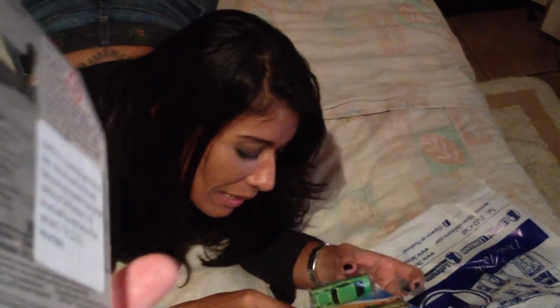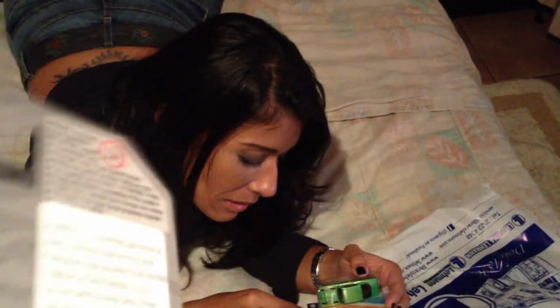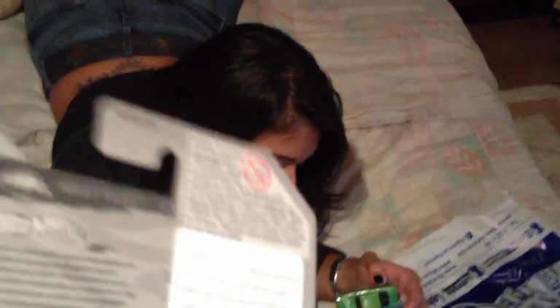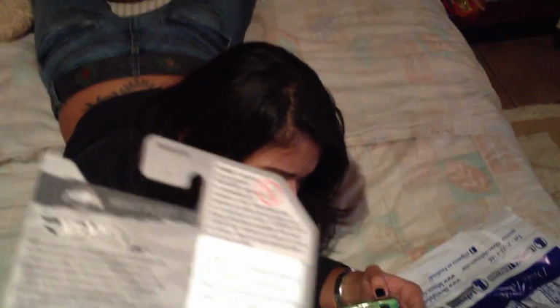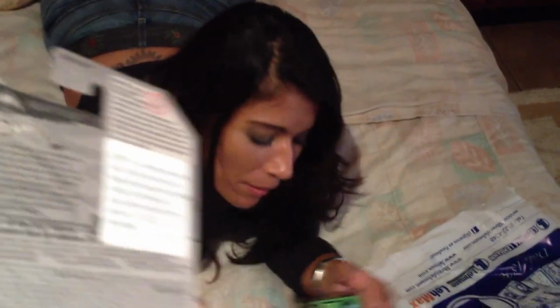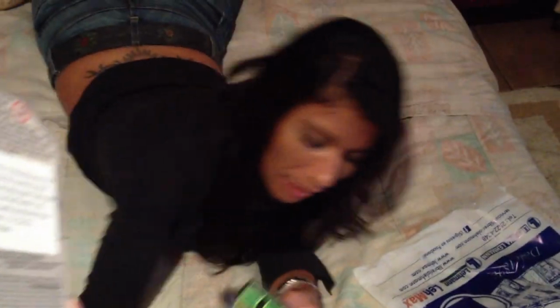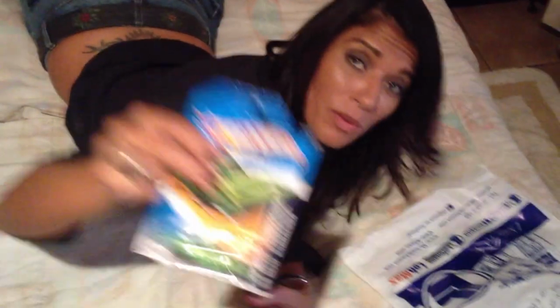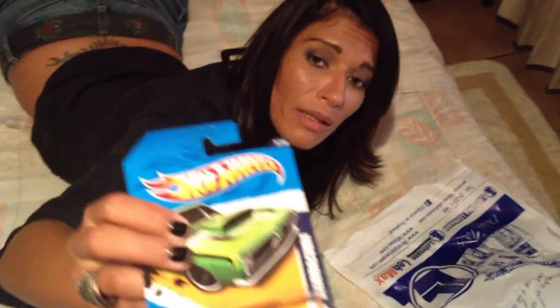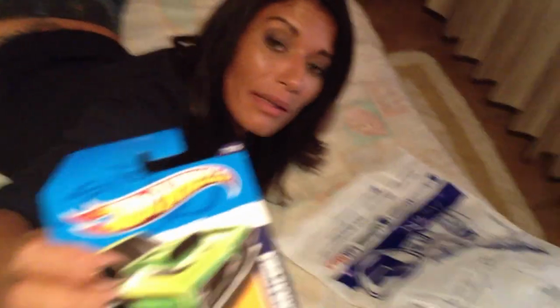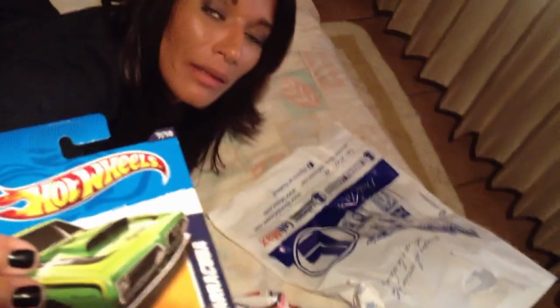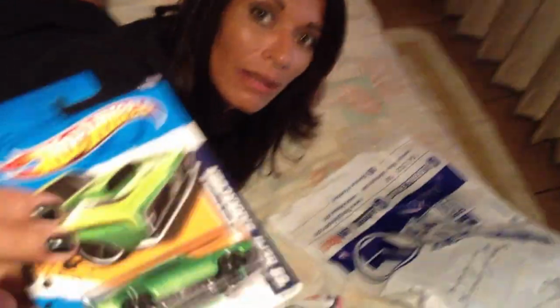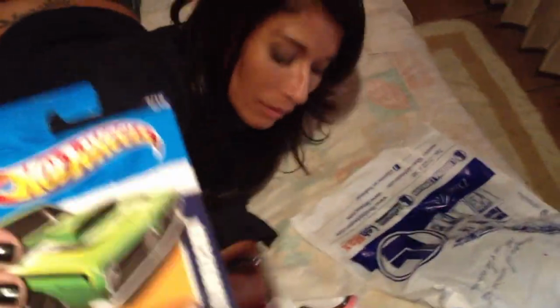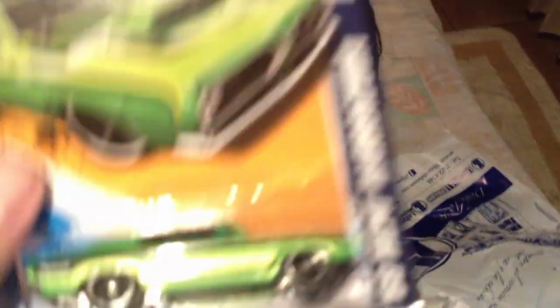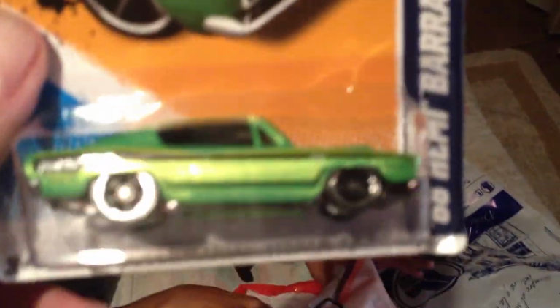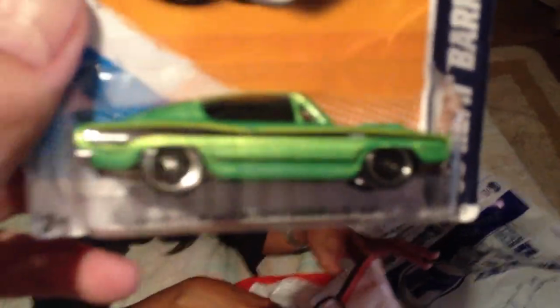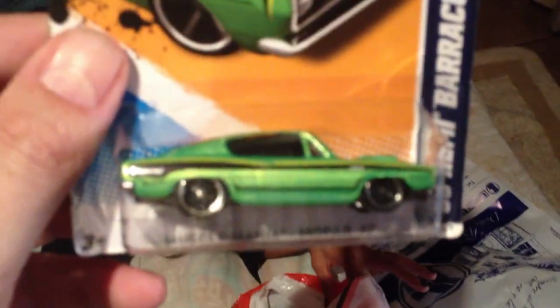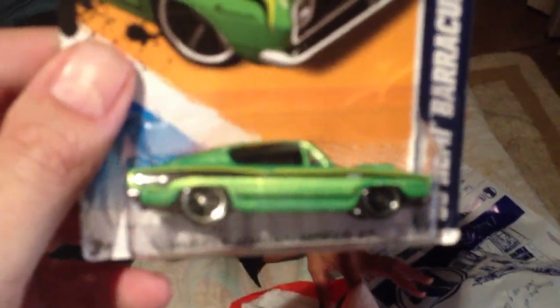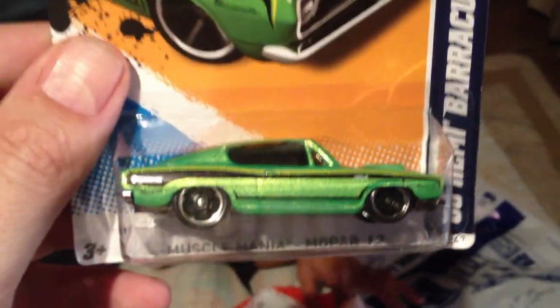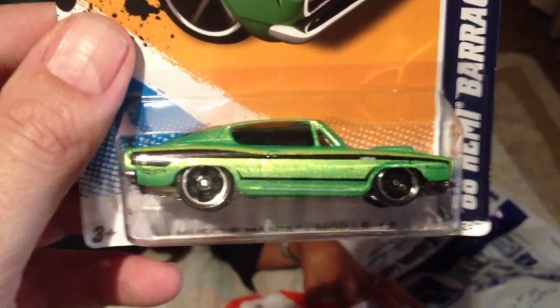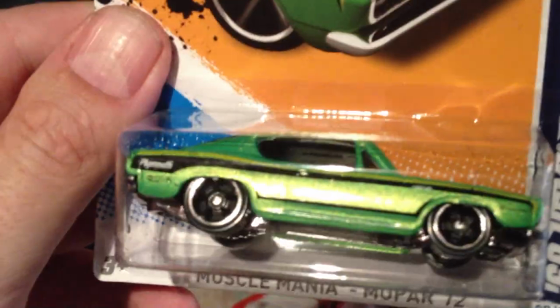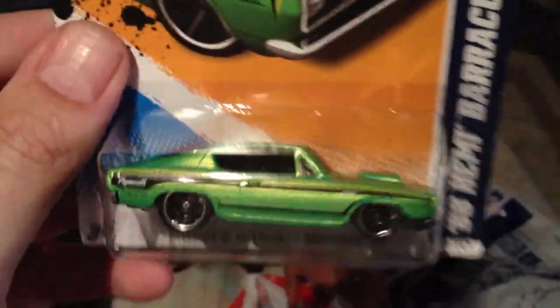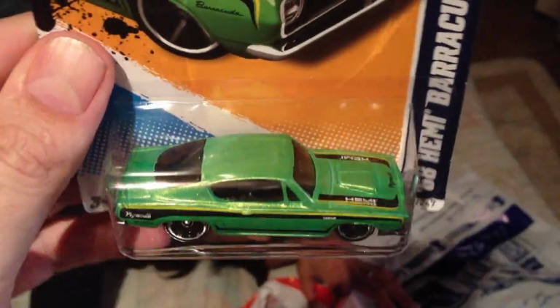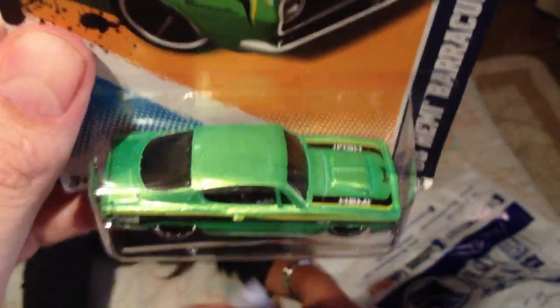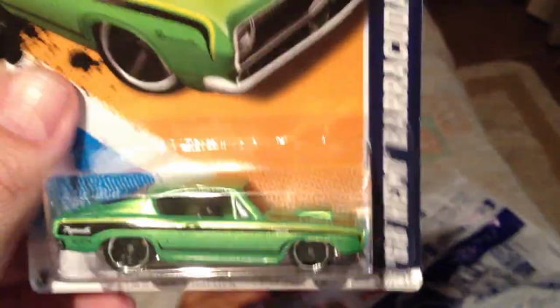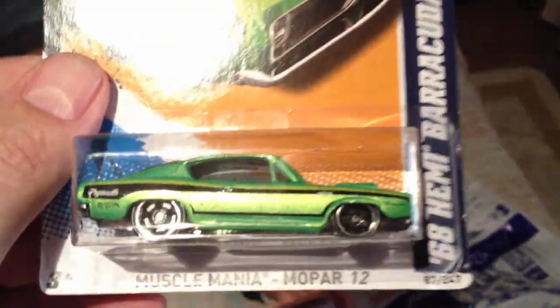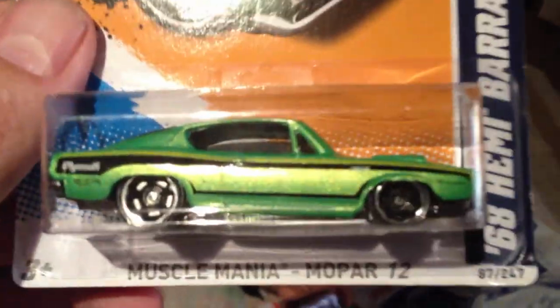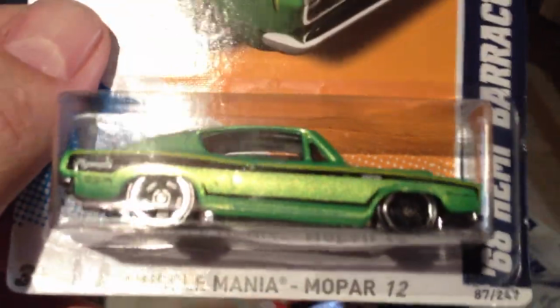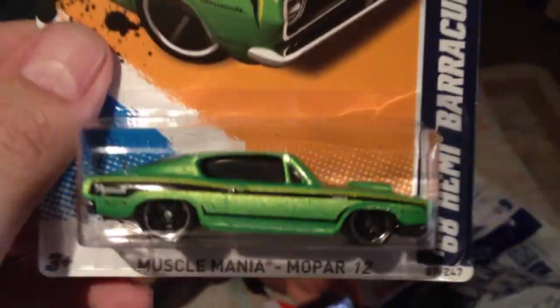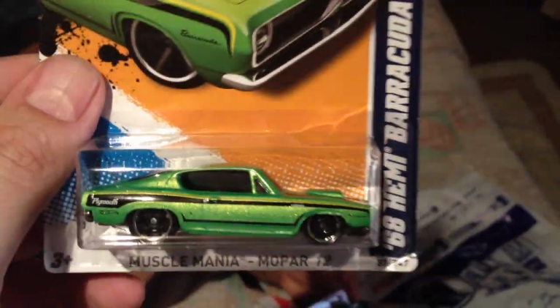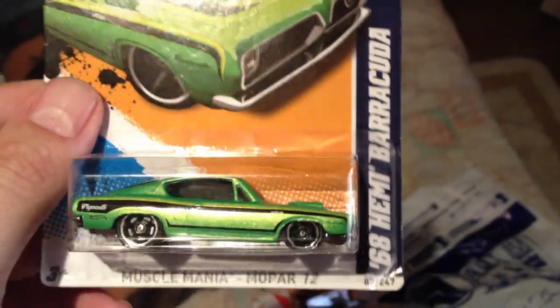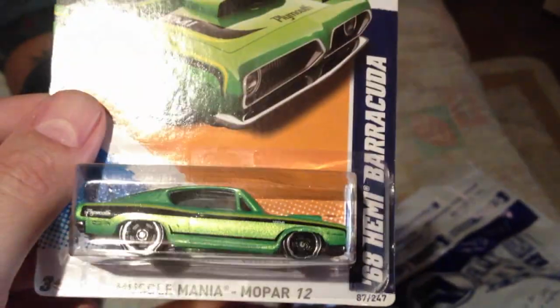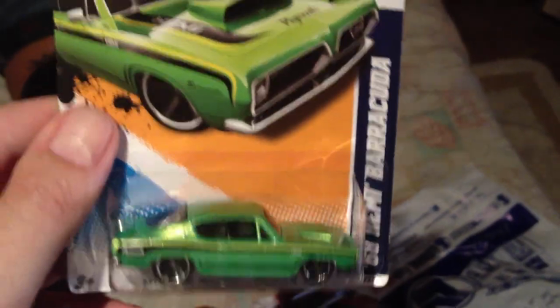68 Hemi Barracuda — you really like that? Barracuda. Yeah, that's cool too. This is so cool — there's some great muscle machines in 2012, as far as I'm concerned.